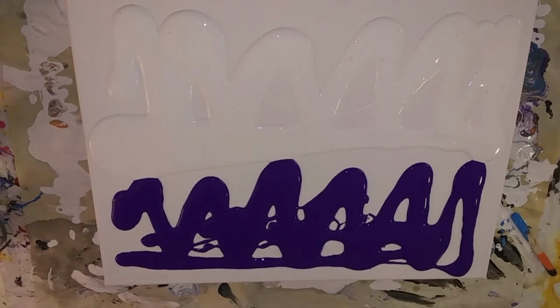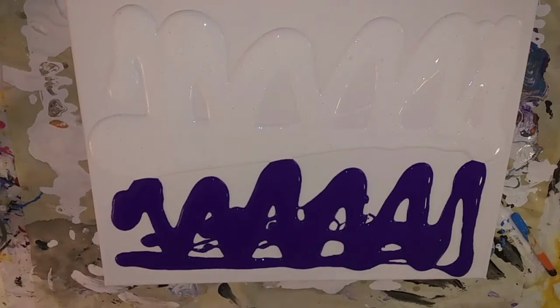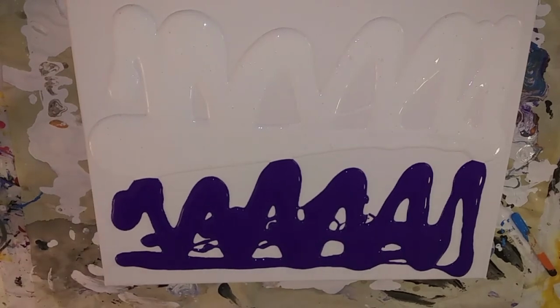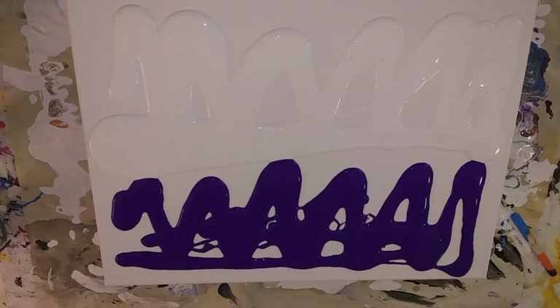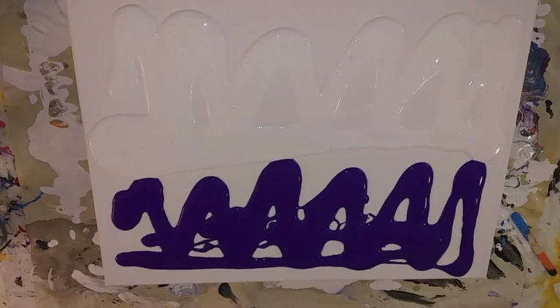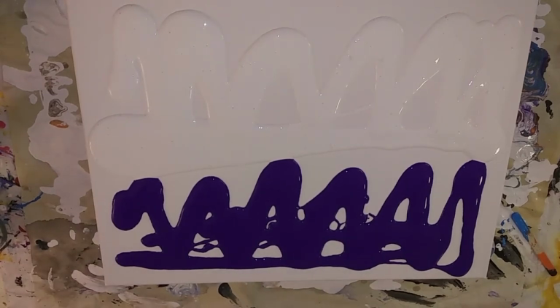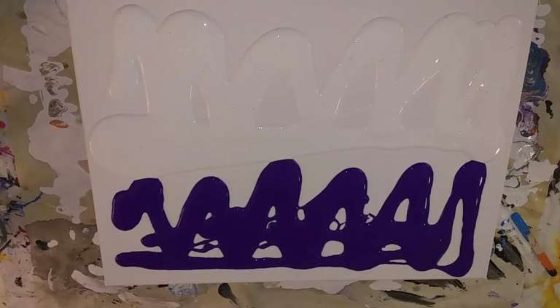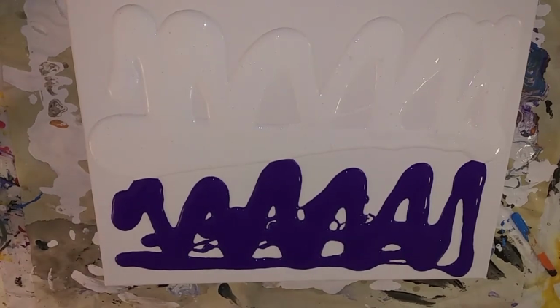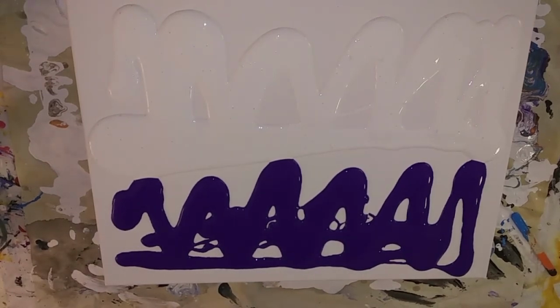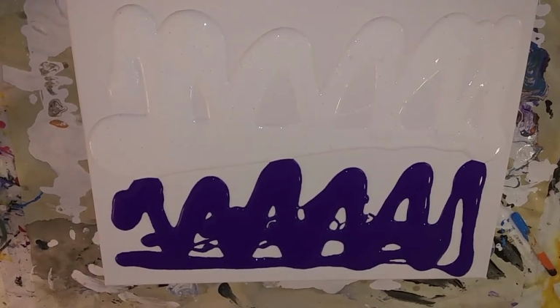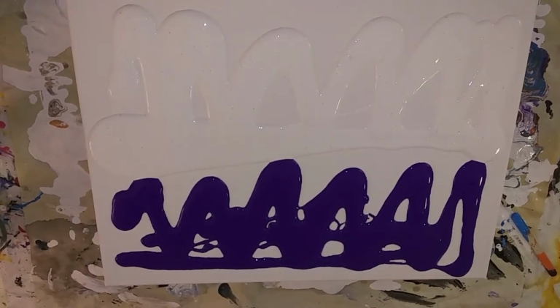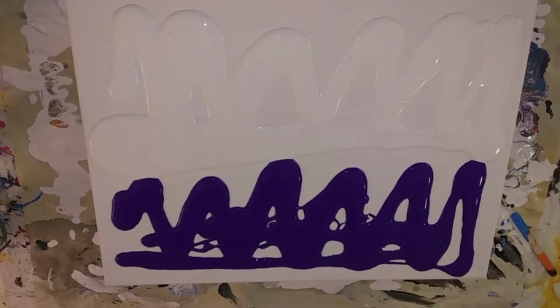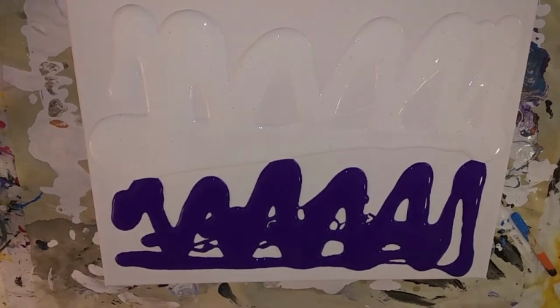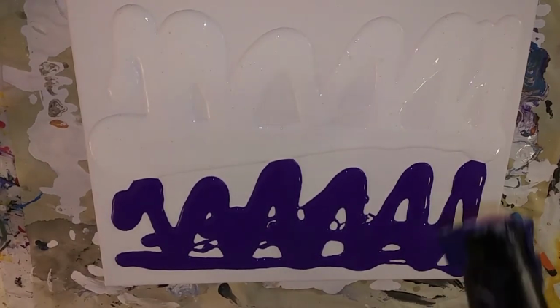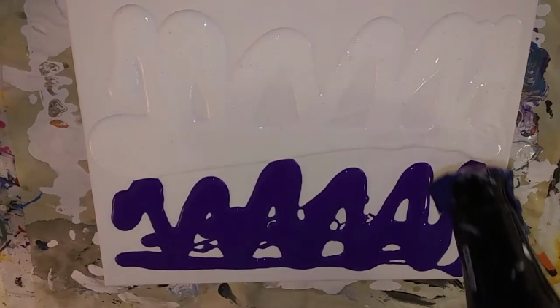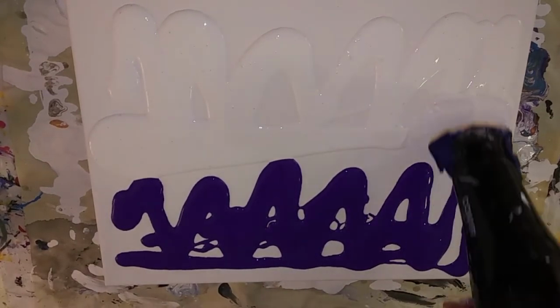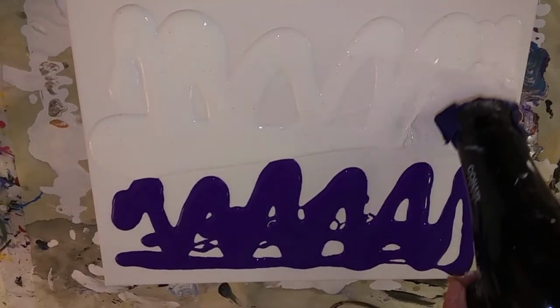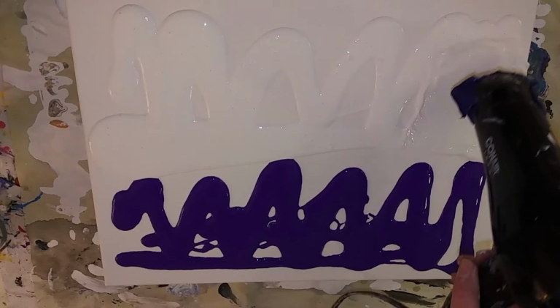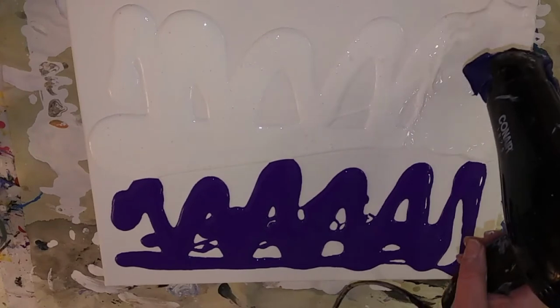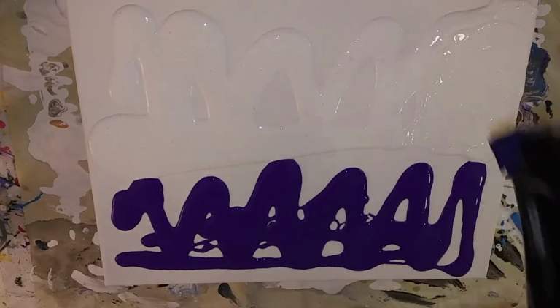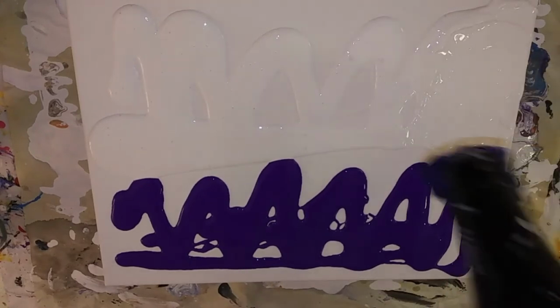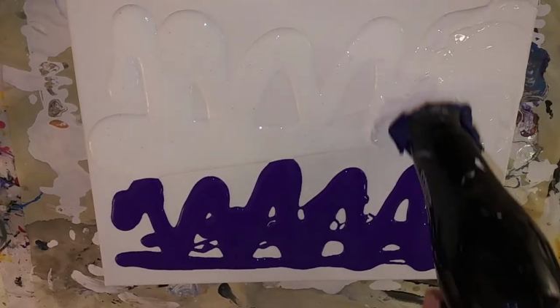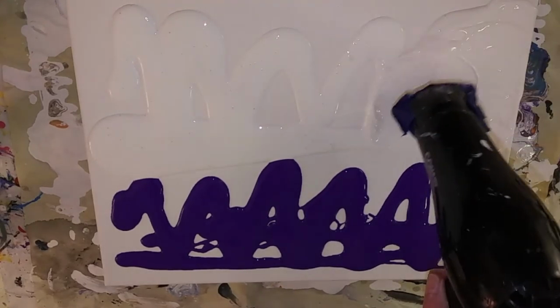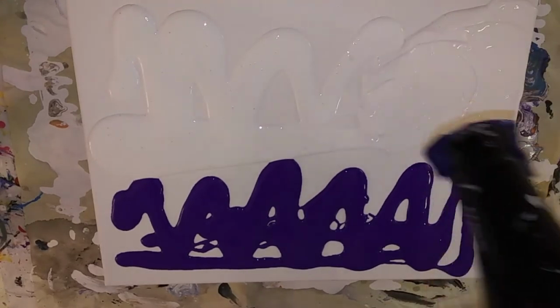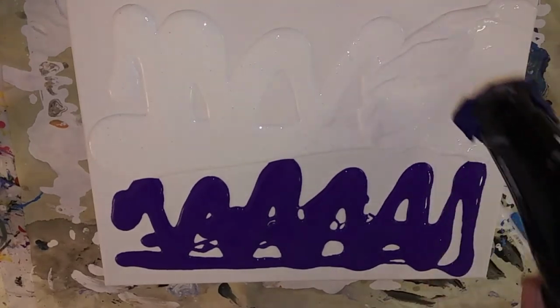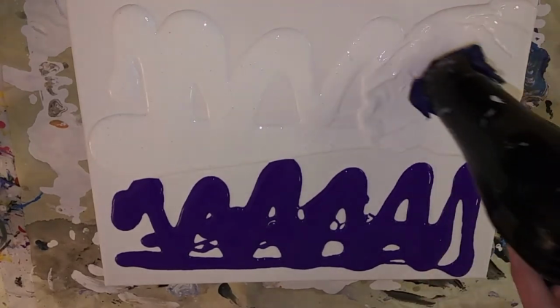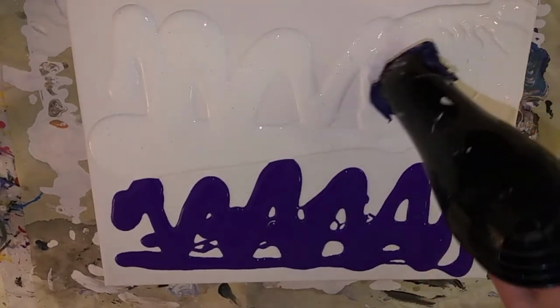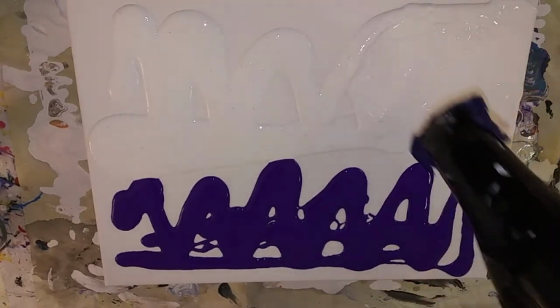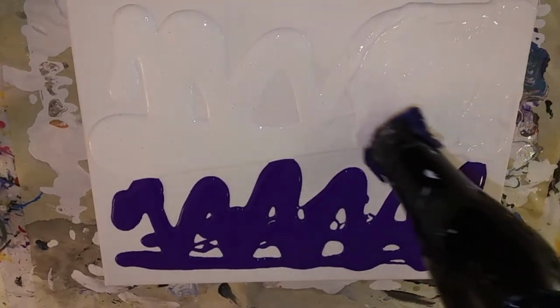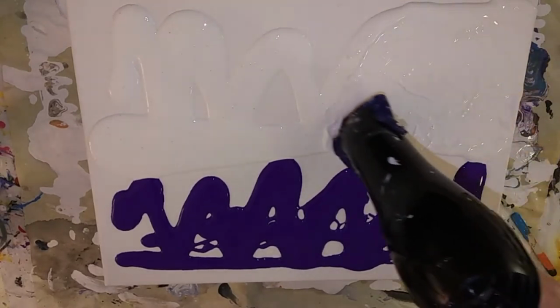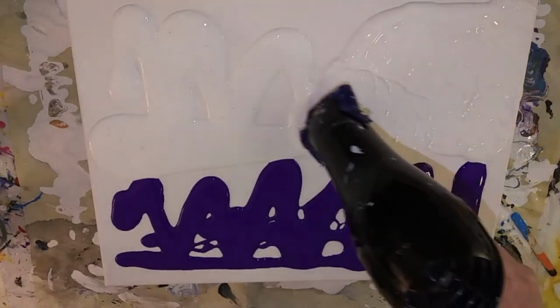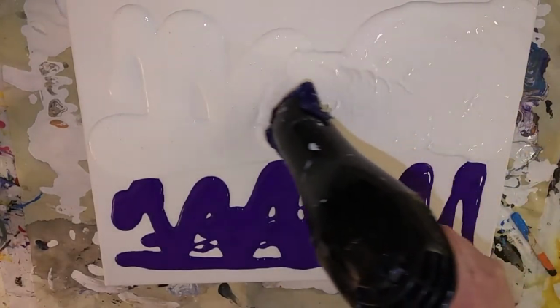Okay, let's blow this out. My white looks a little thick.